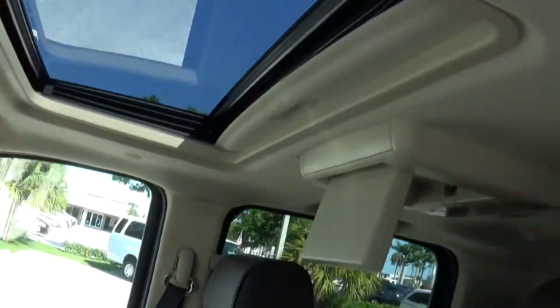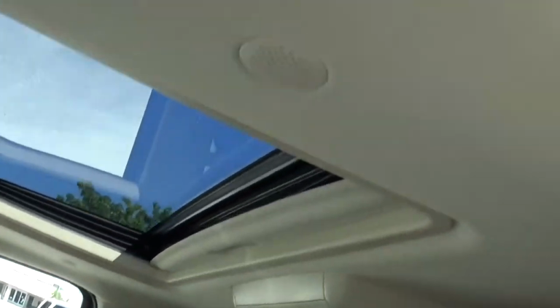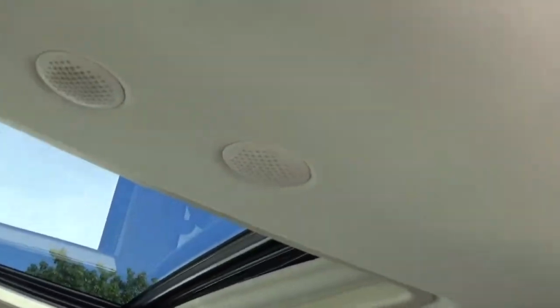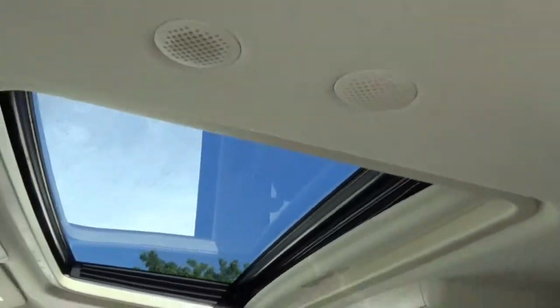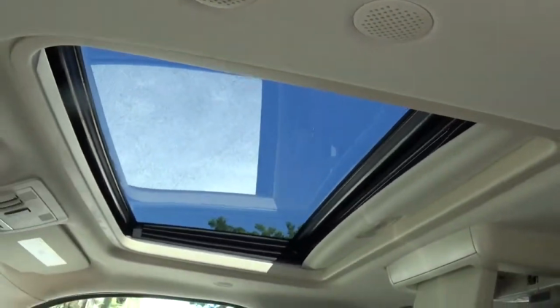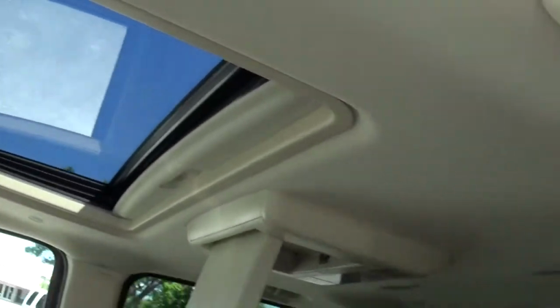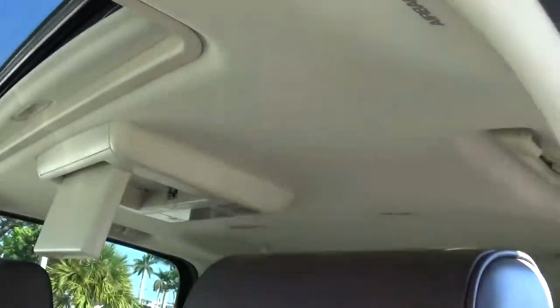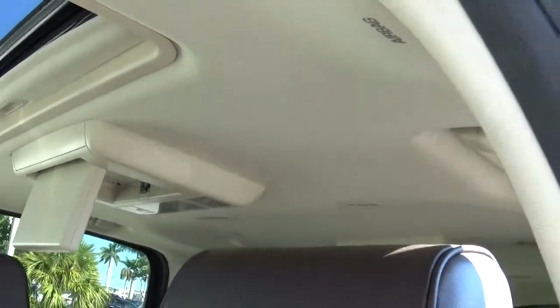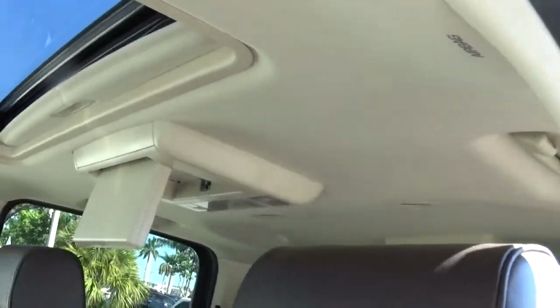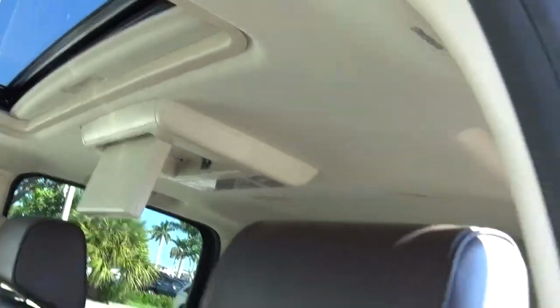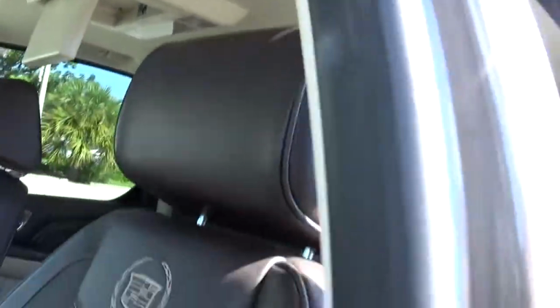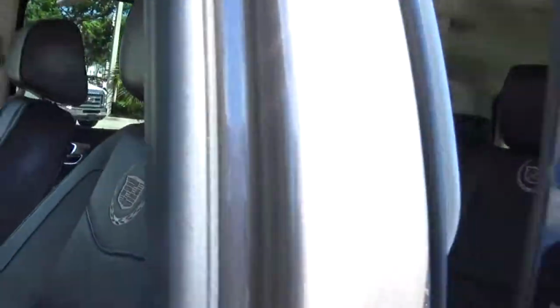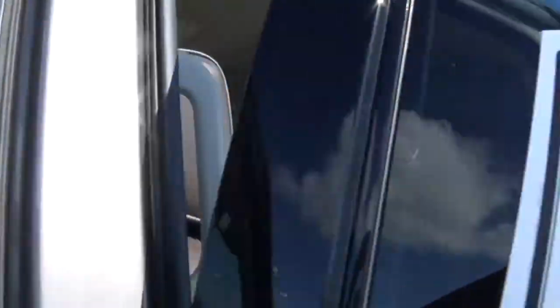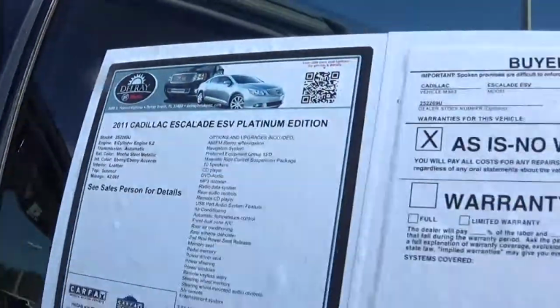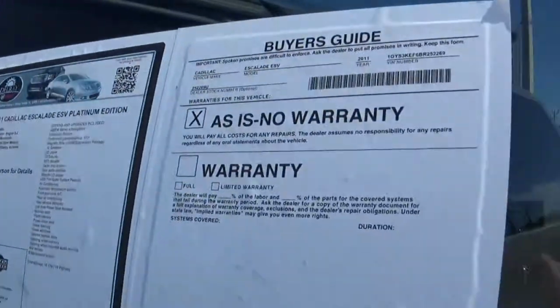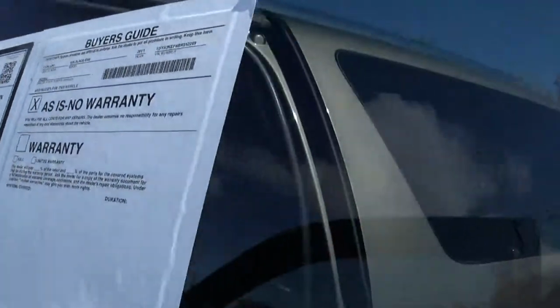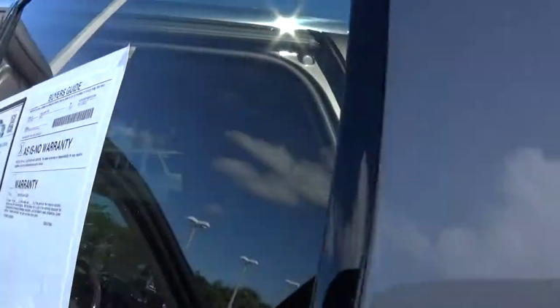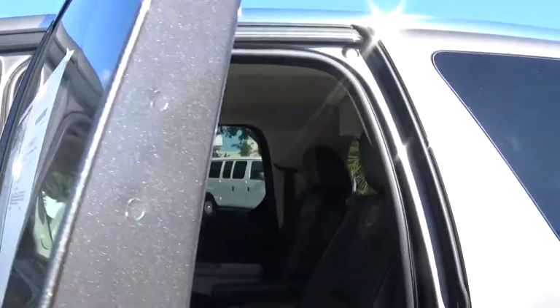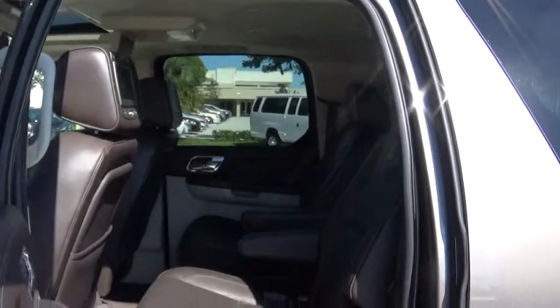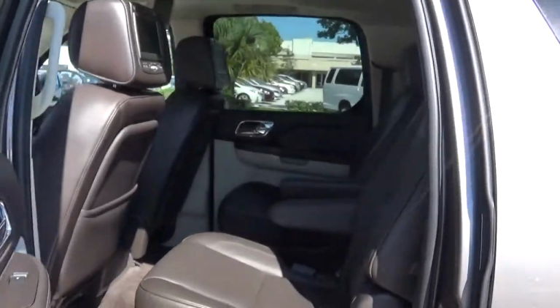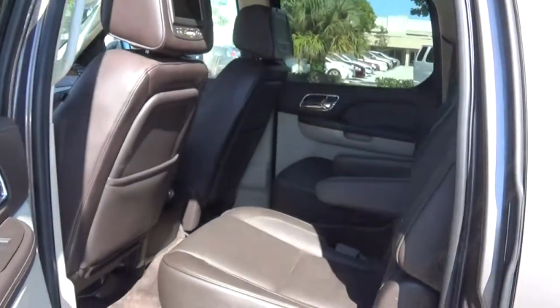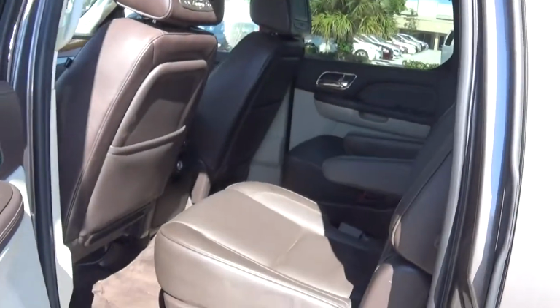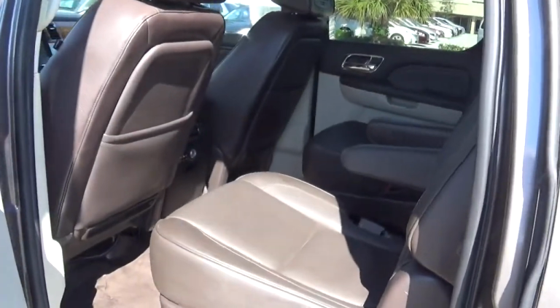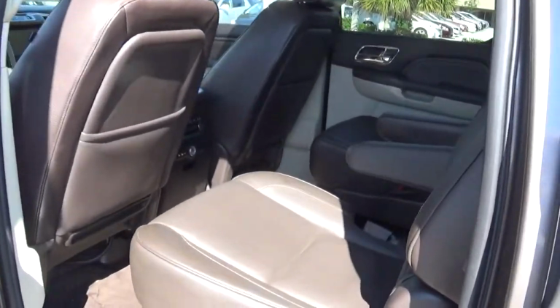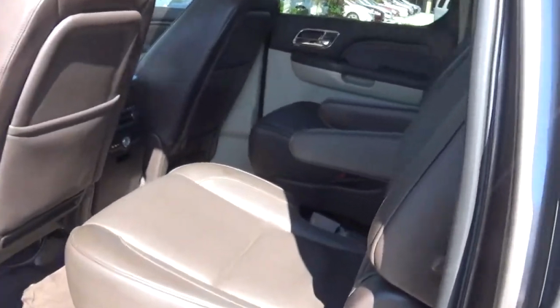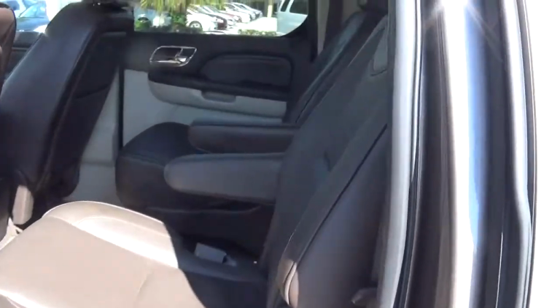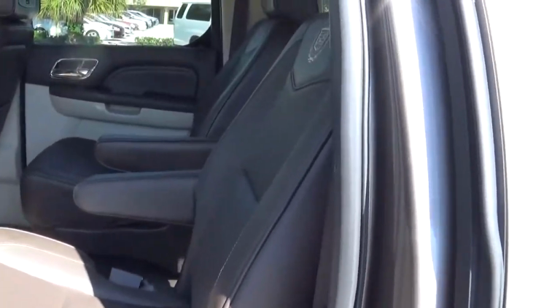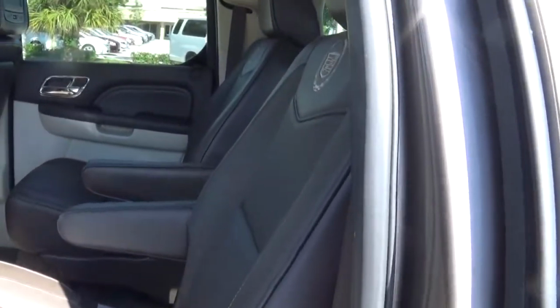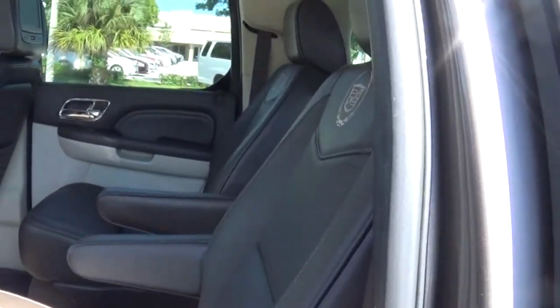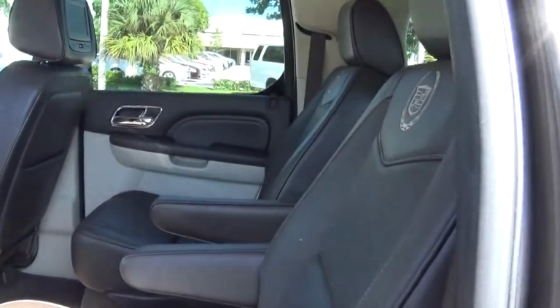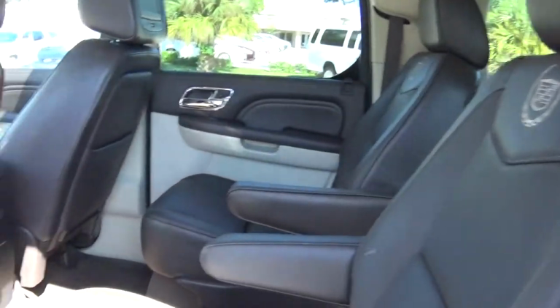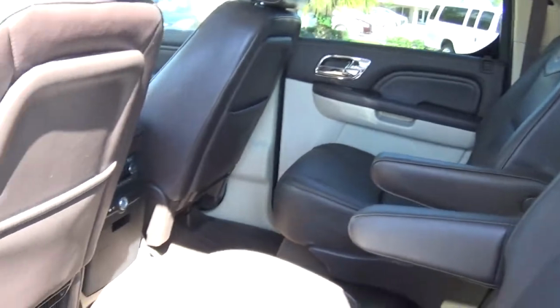It's only got 42,000 miles on it — low miles. You've got the captain's chairs in the back. Excellent condition. It's the Platinum Edition.